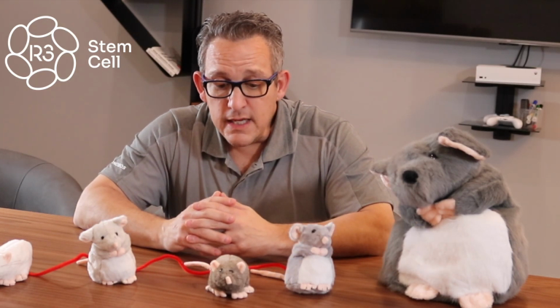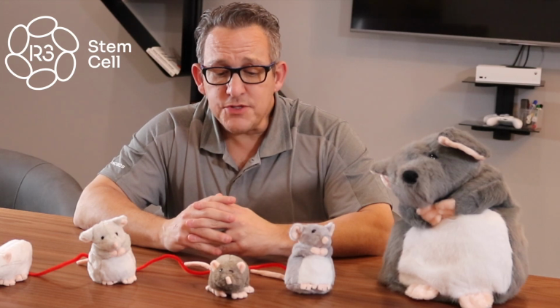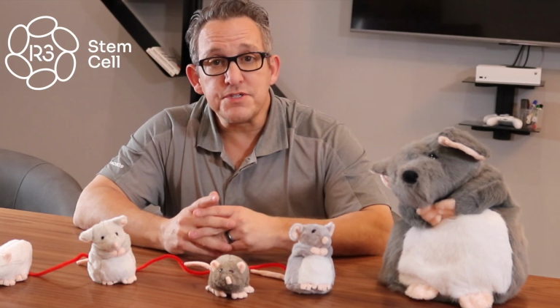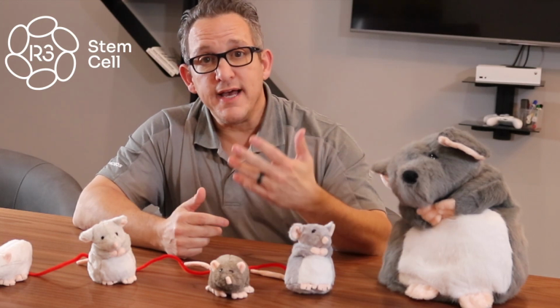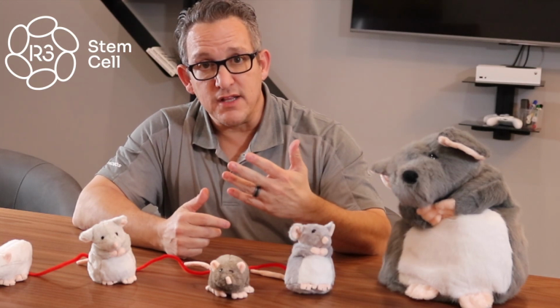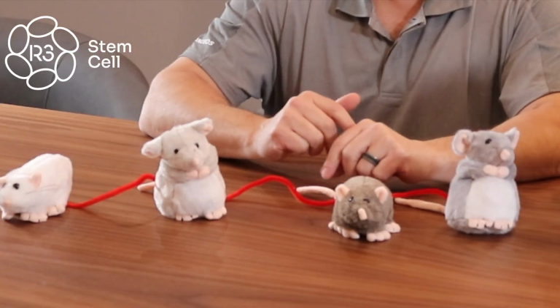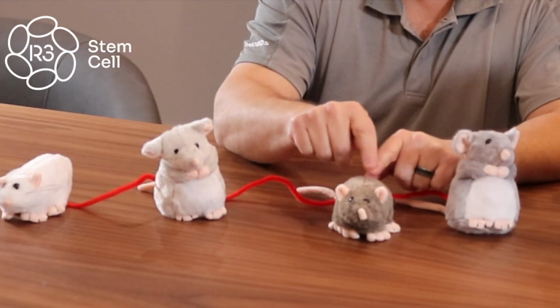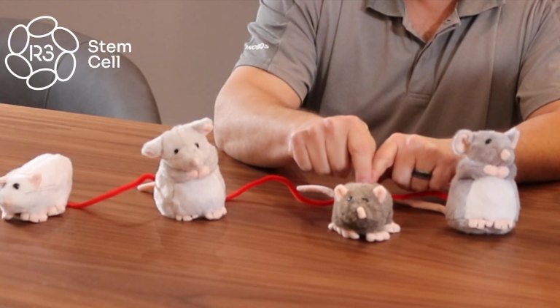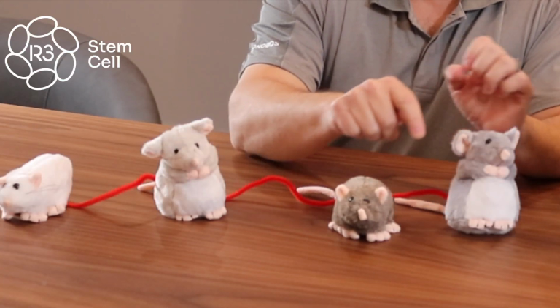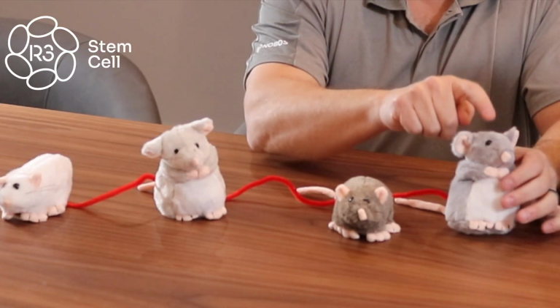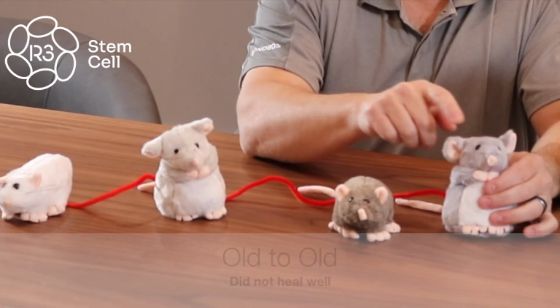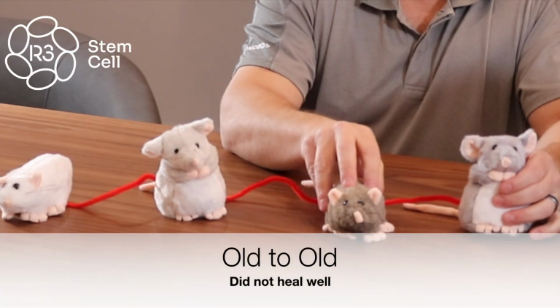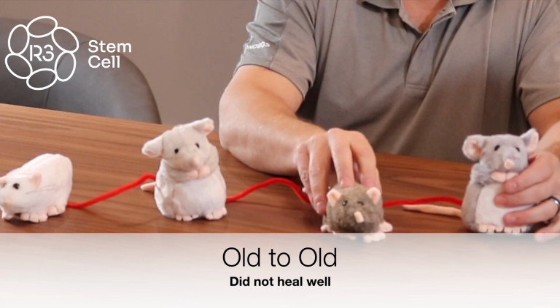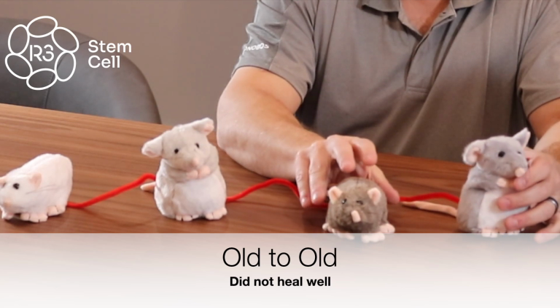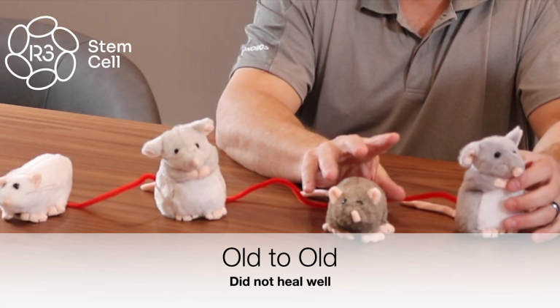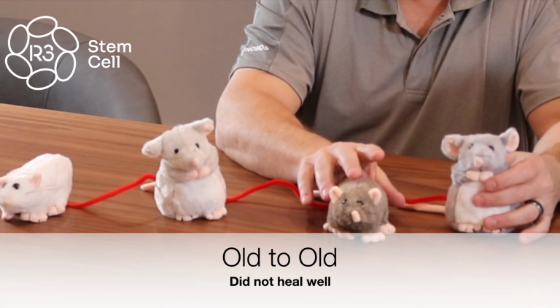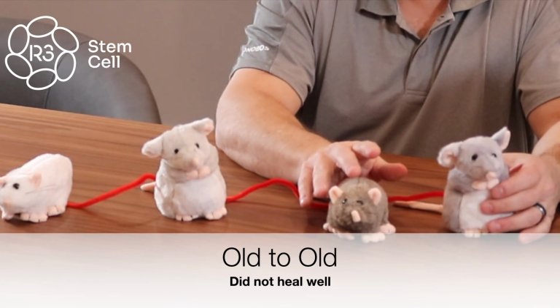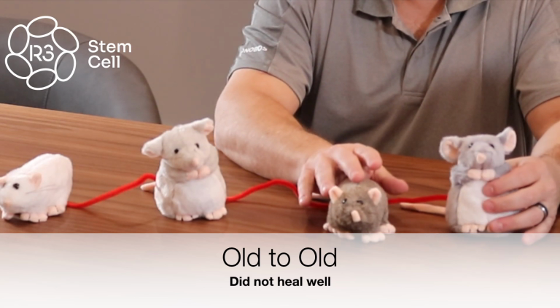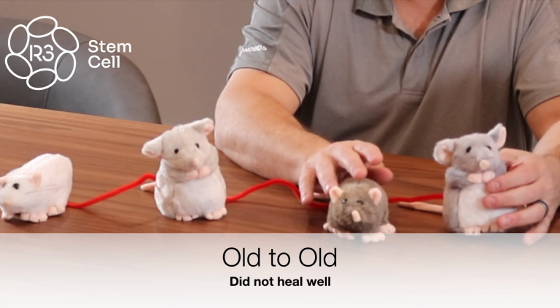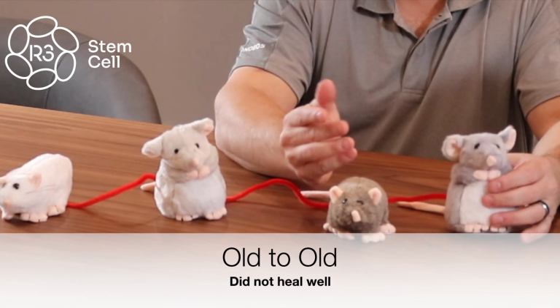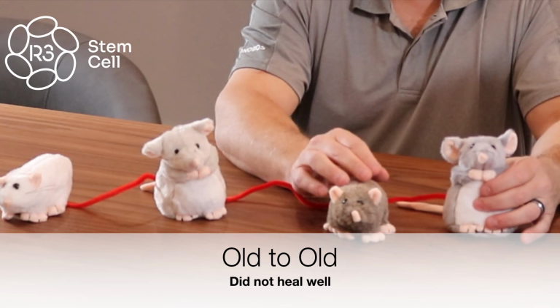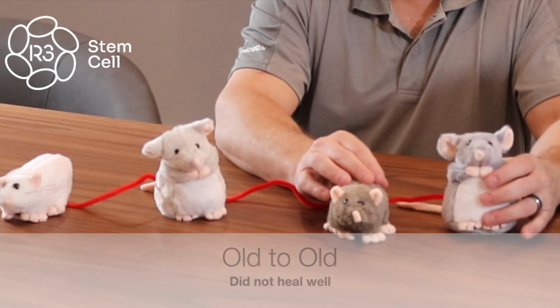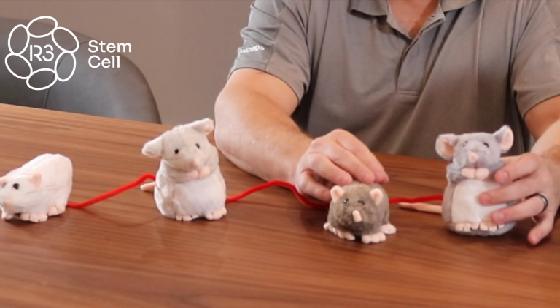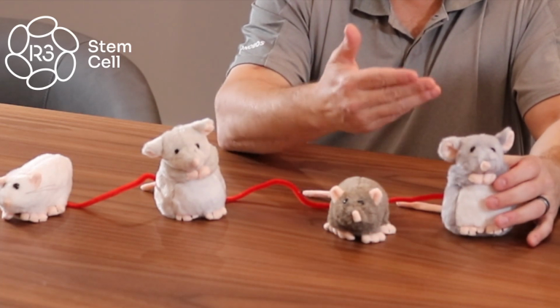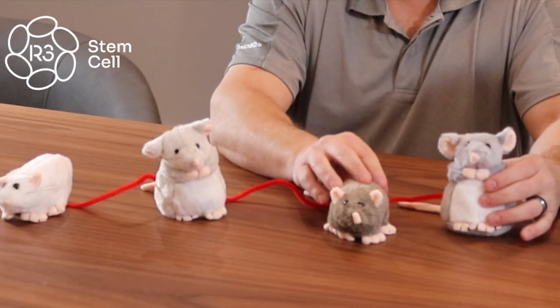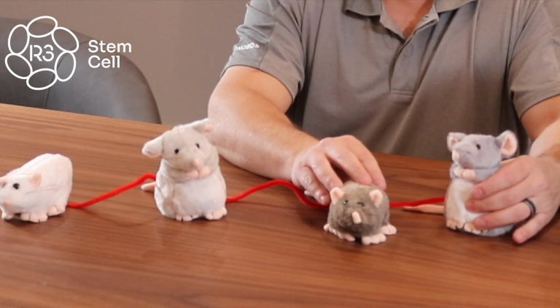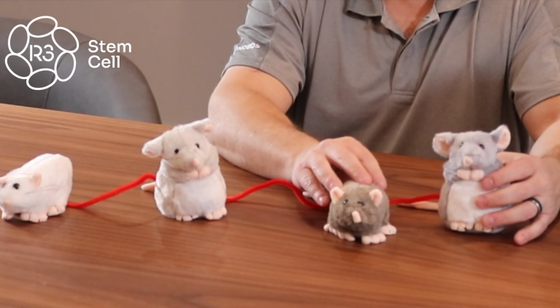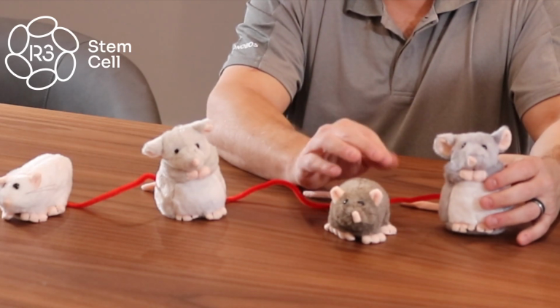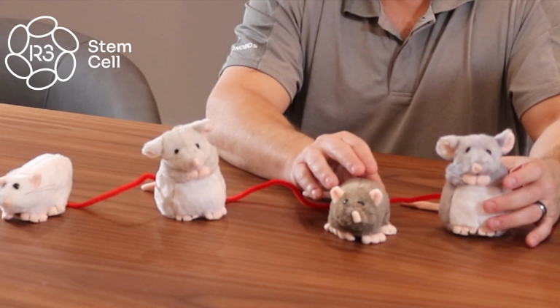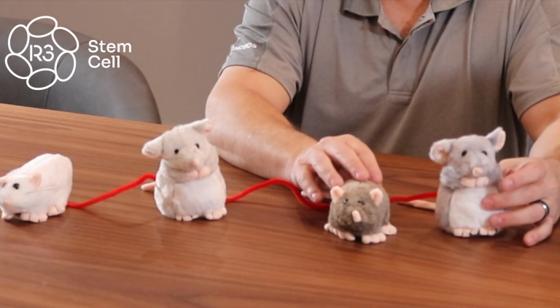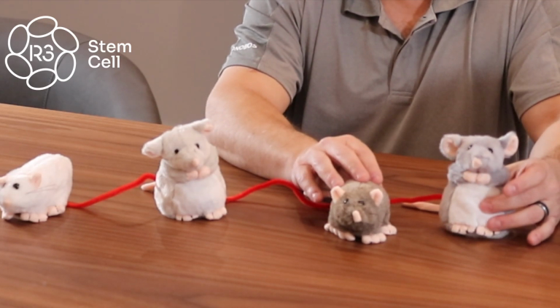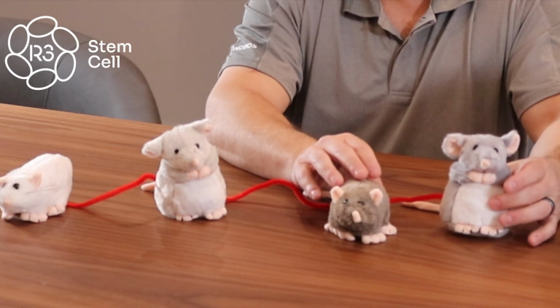The answer was as follows: when the old mouse was connected to an old mouse, it didn't heal well — as you might expect. It doesn't heal well to begin with, and being connected to another old mouse just didn't help it very much.